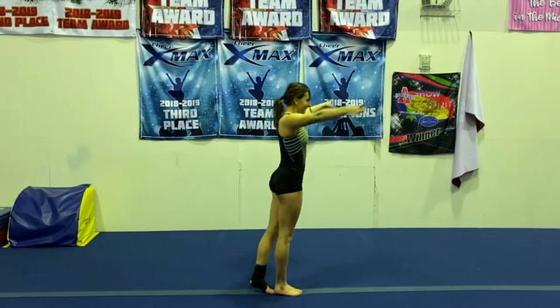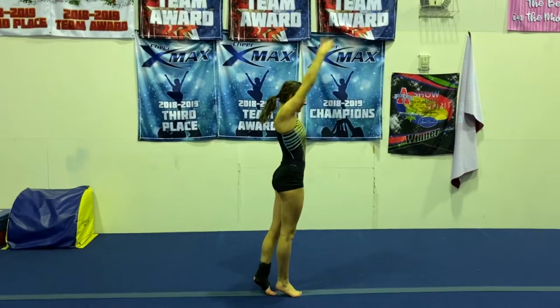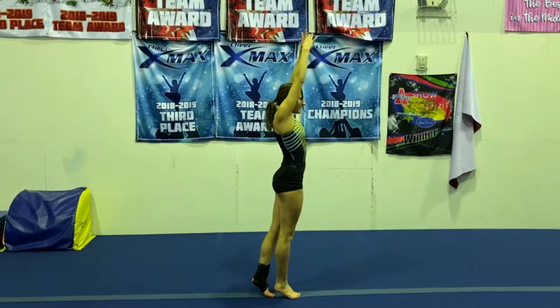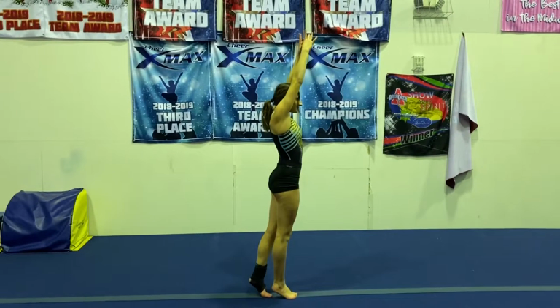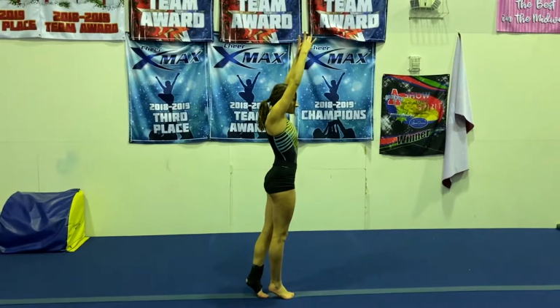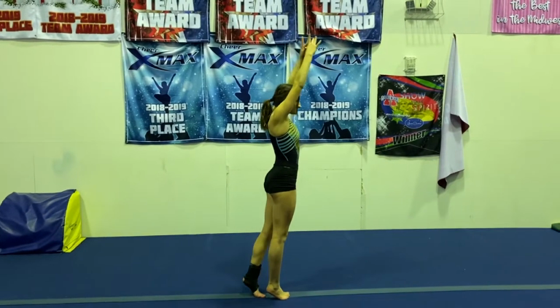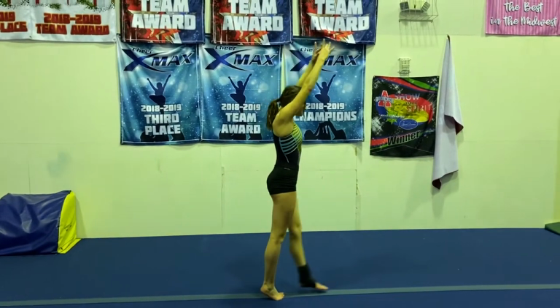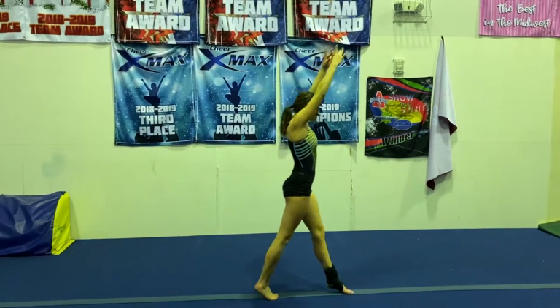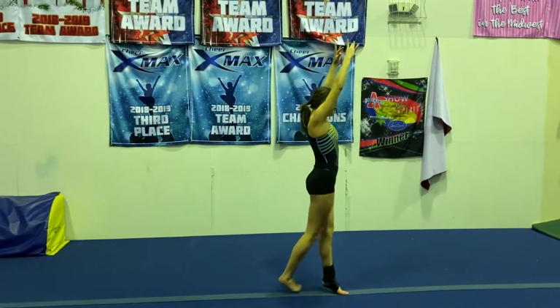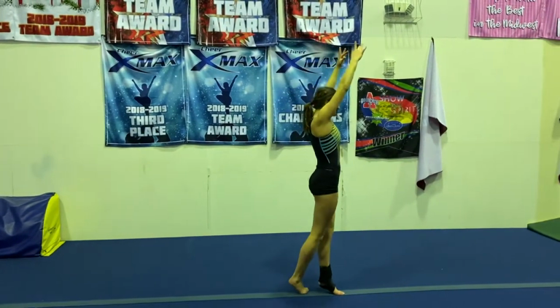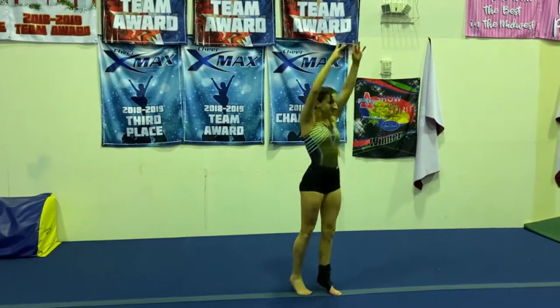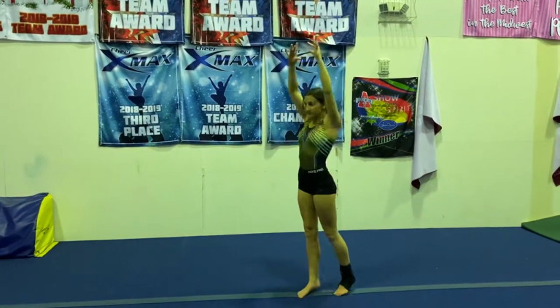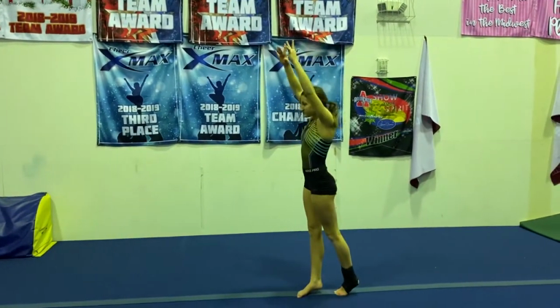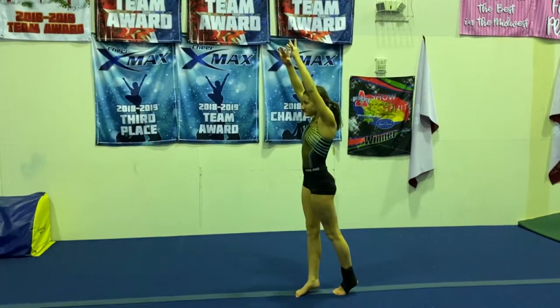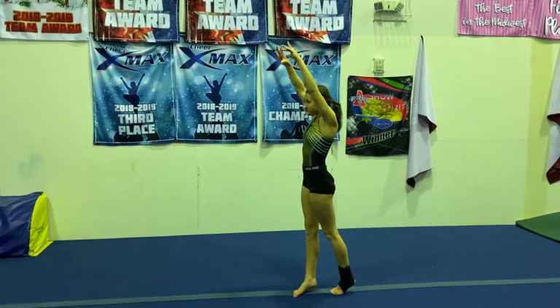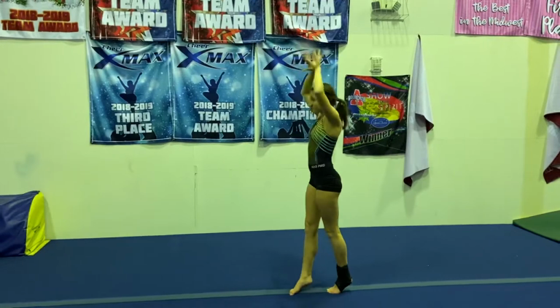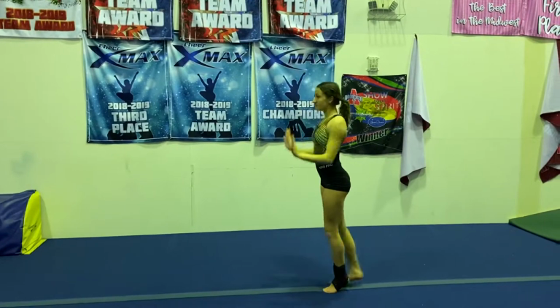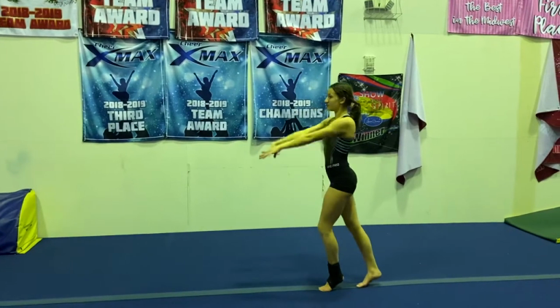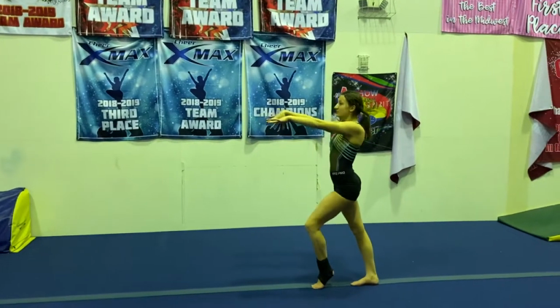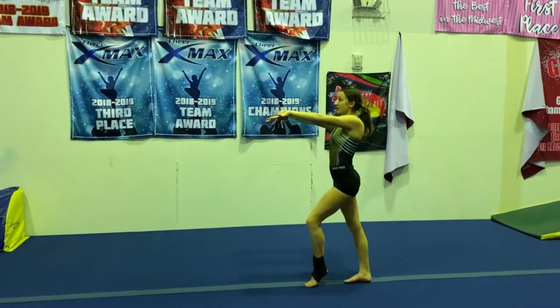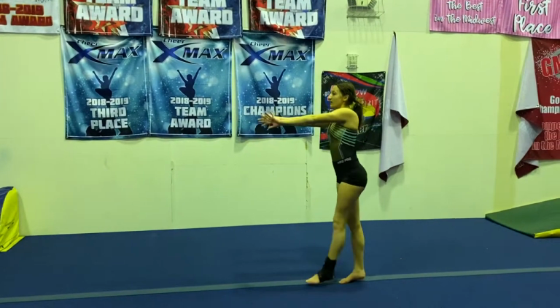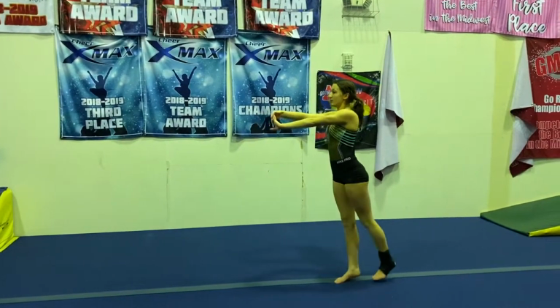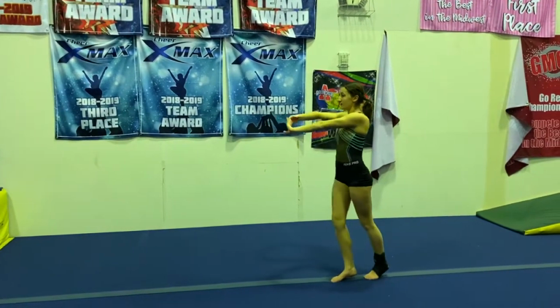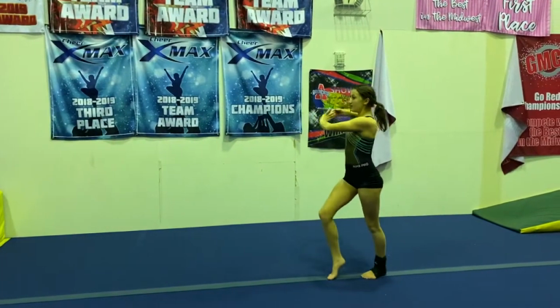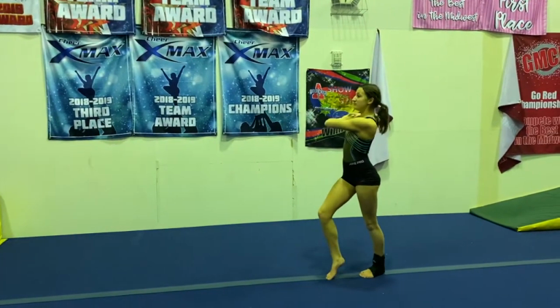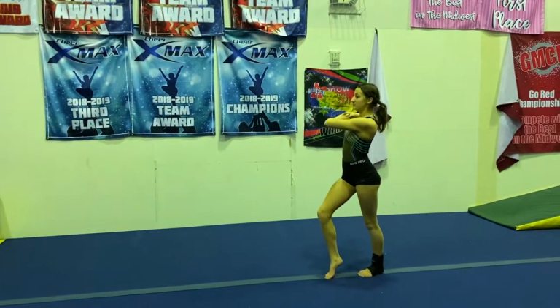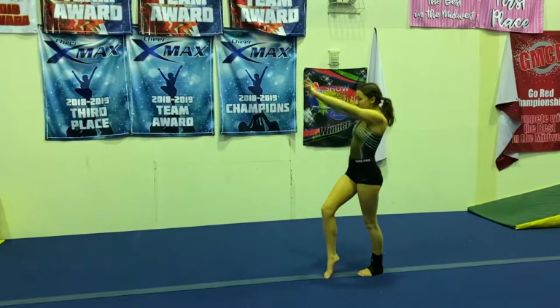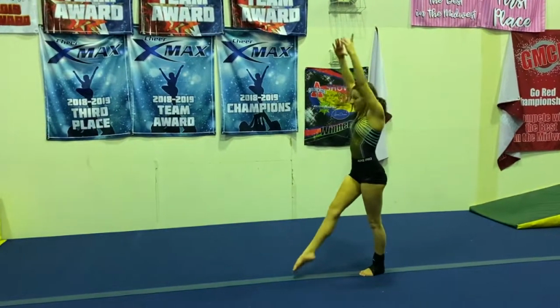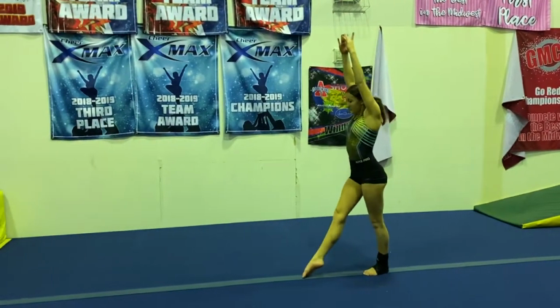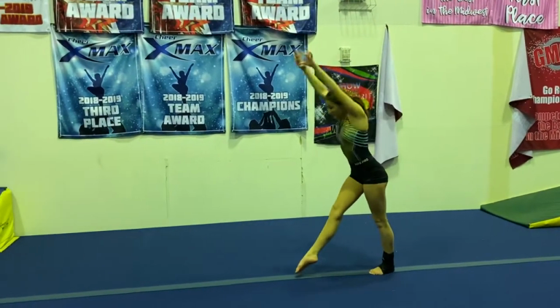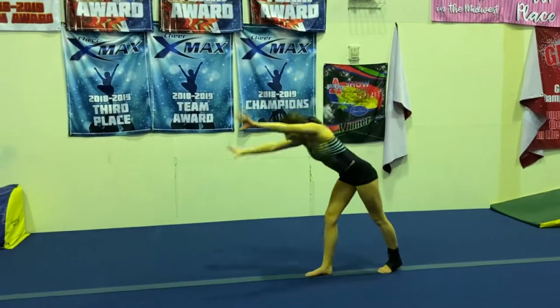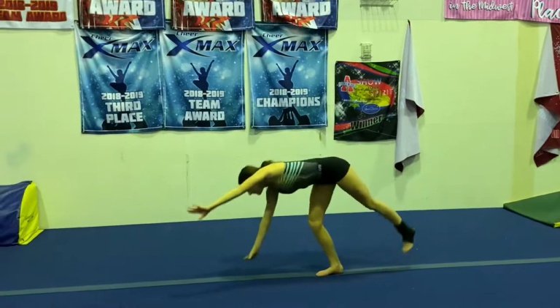Tall. Step. Lock. Pivot. Step back. Push. Step back. Pull. Point. Dismount.